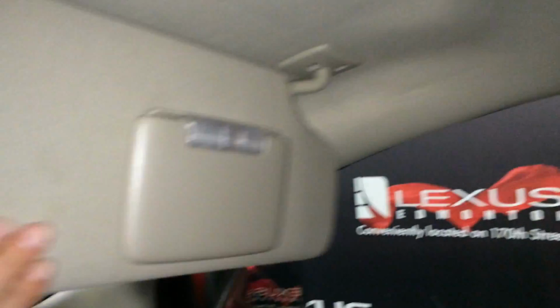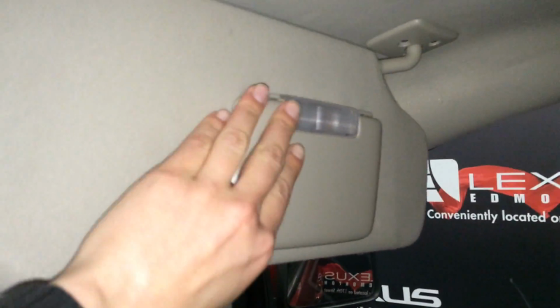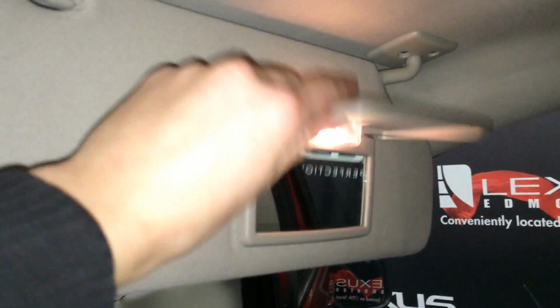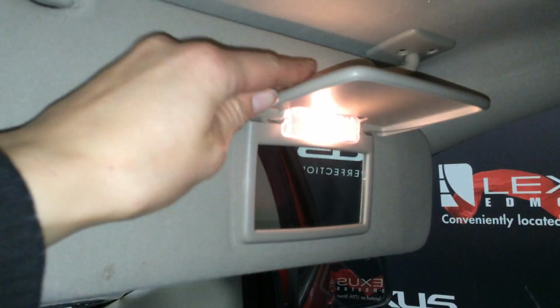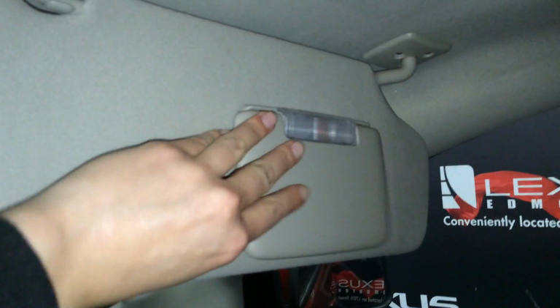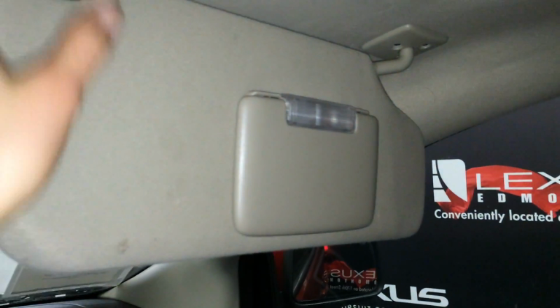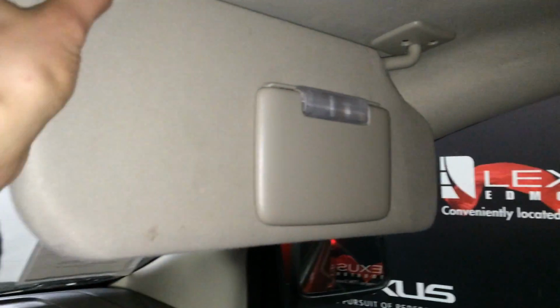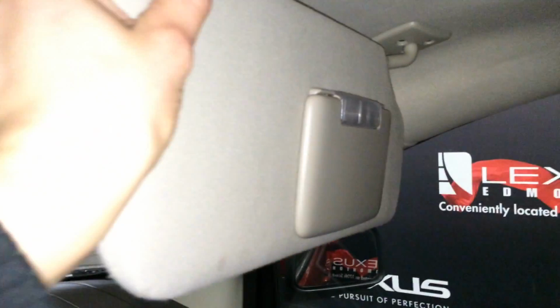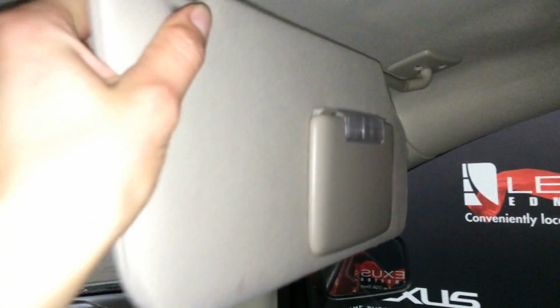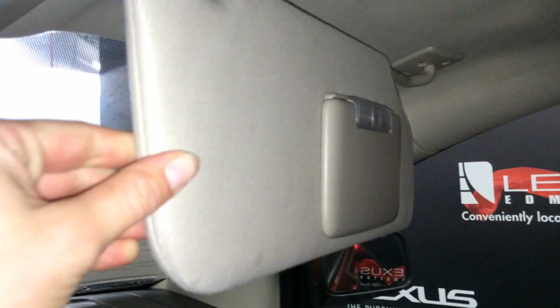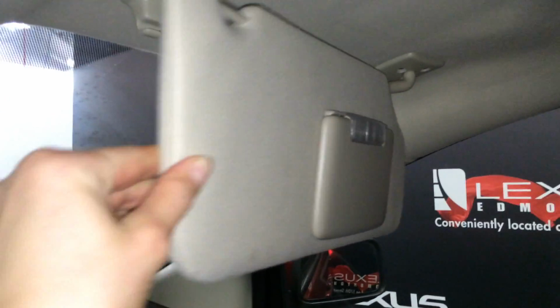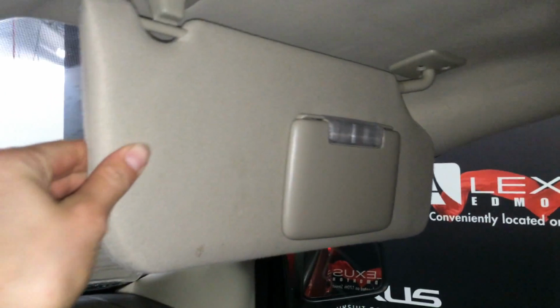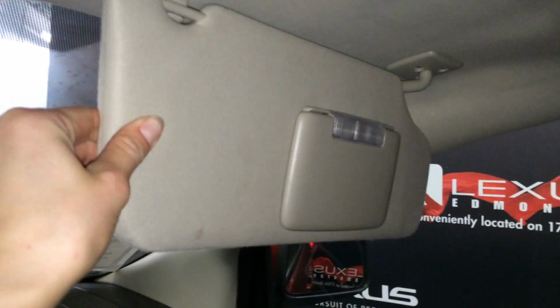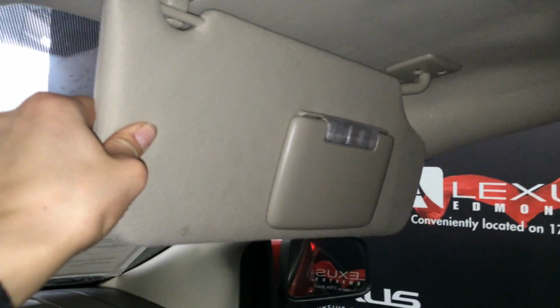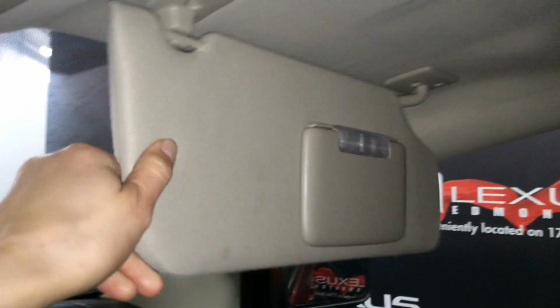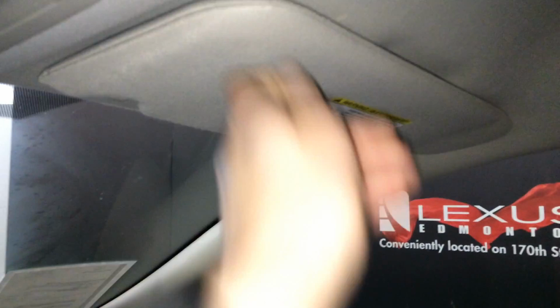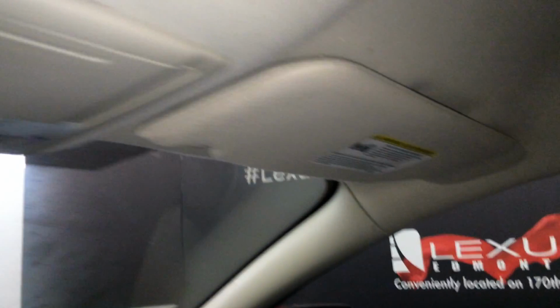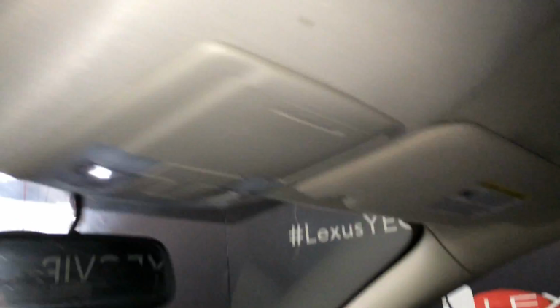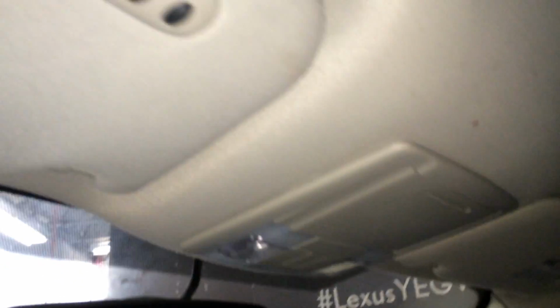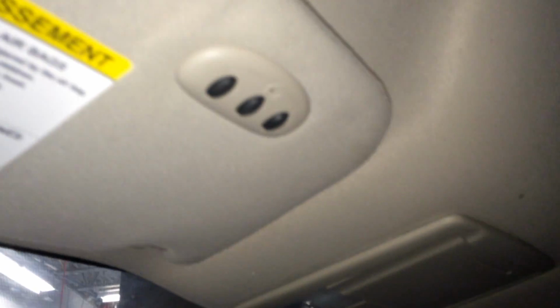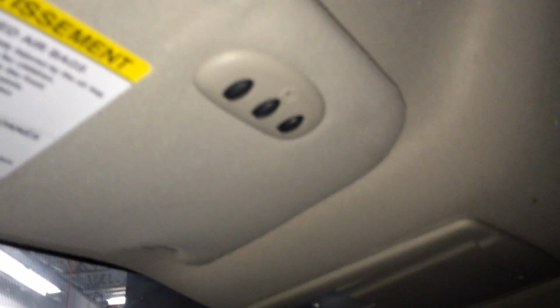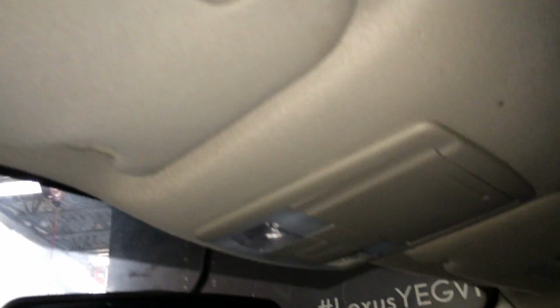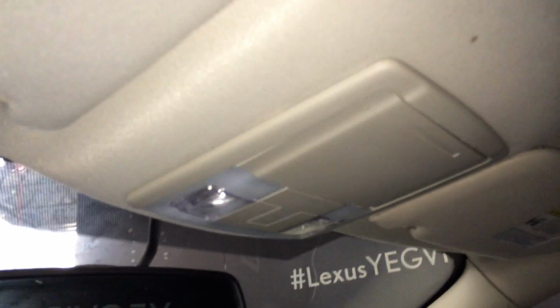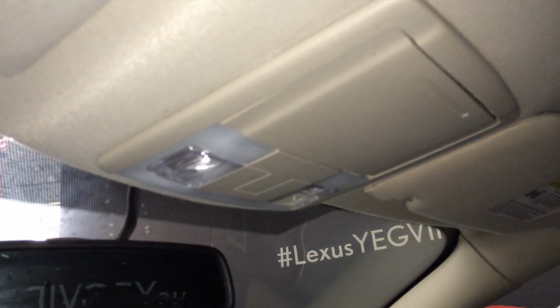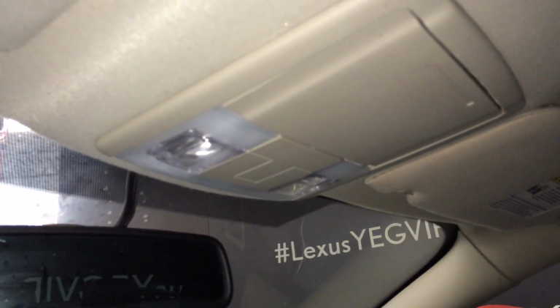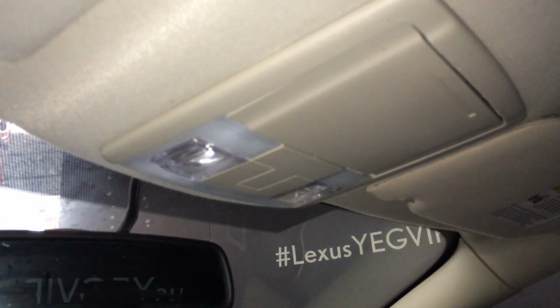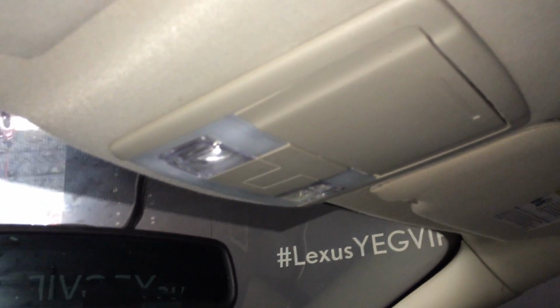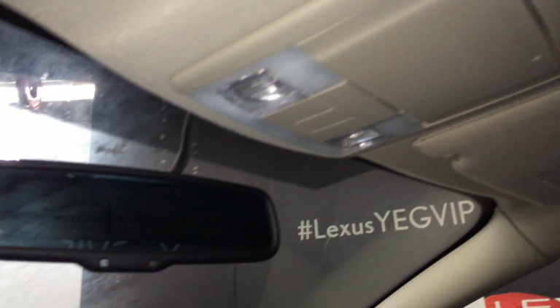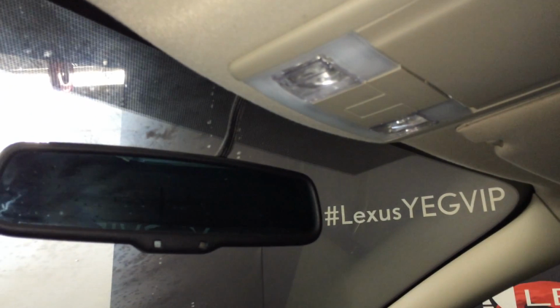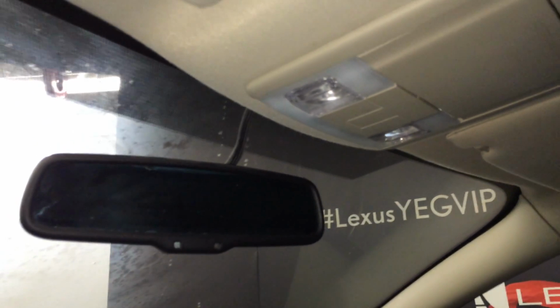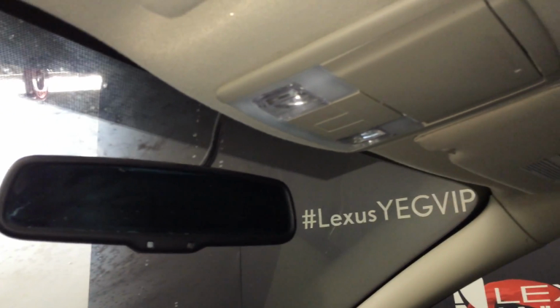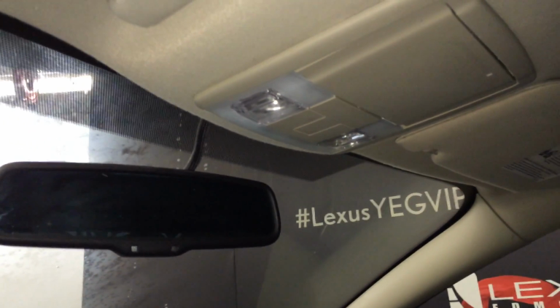Vanity mirrors on your visors and they're illuminated. Visors can extend out. On the driver visor you'll find three integrated garage door openers. You have overhead lighting, a sunglass holder, and an auto-dimming rearview mirror.